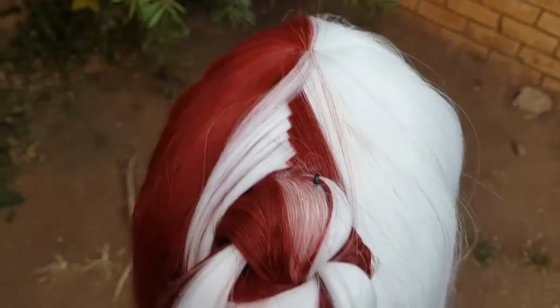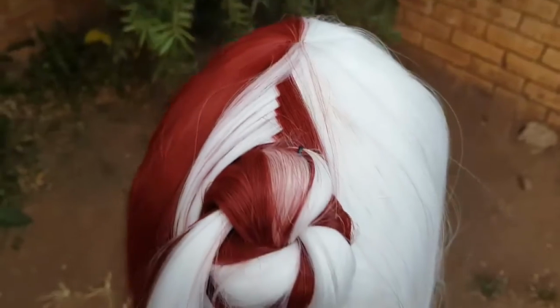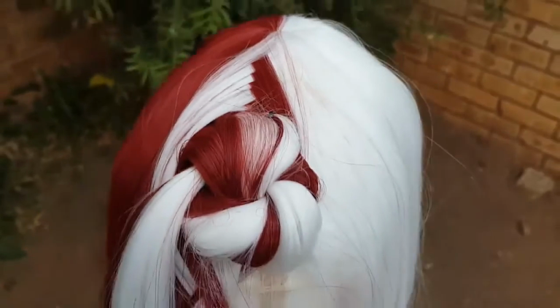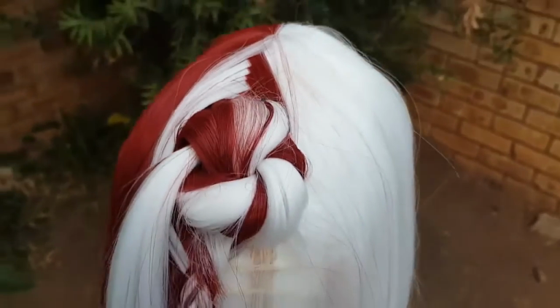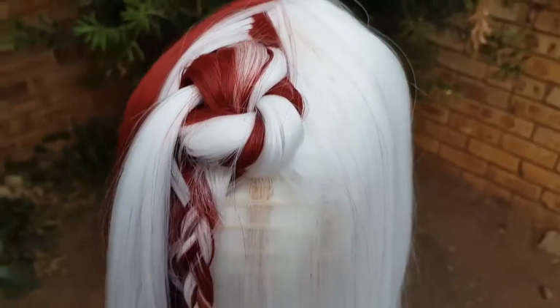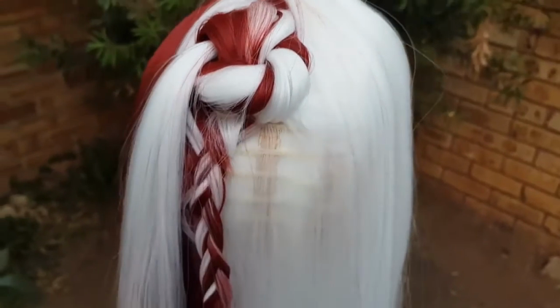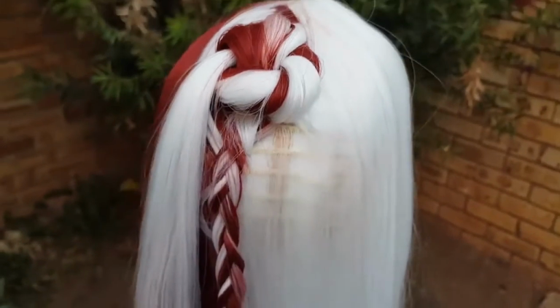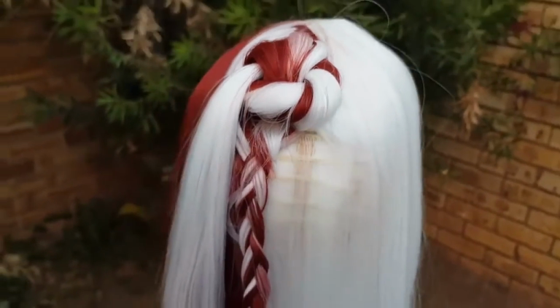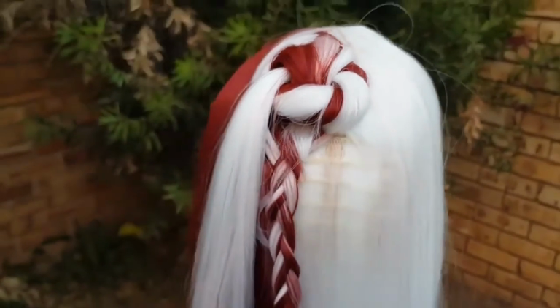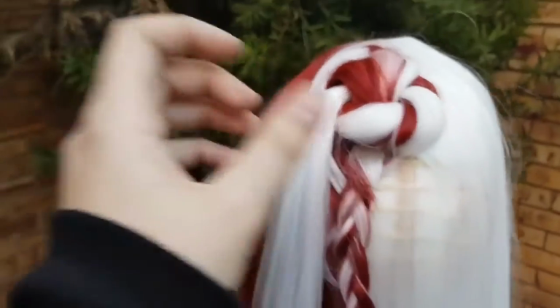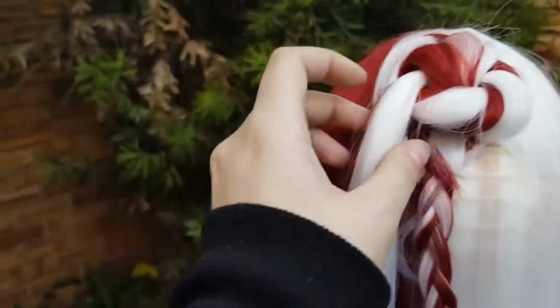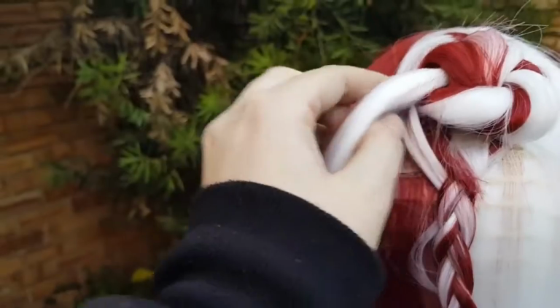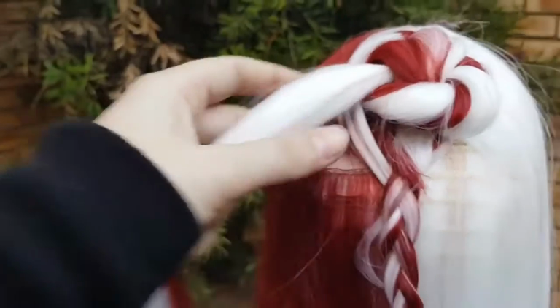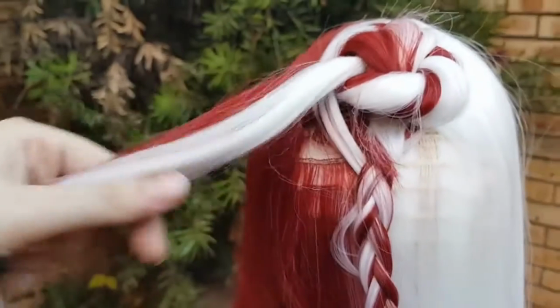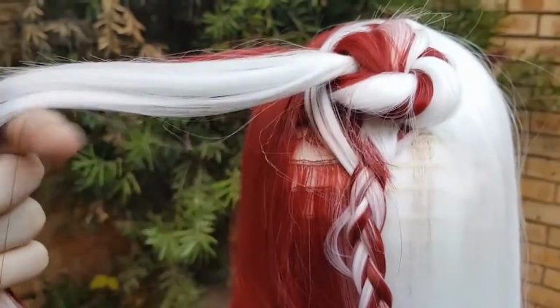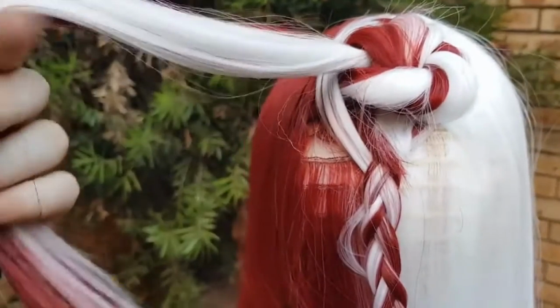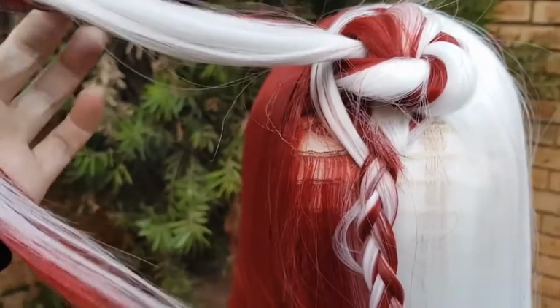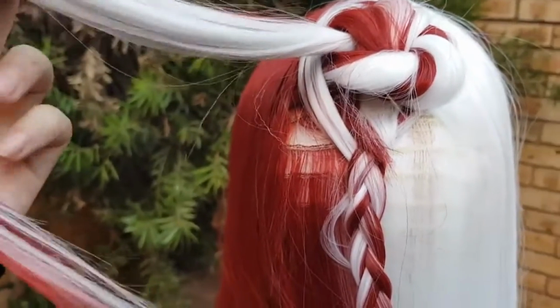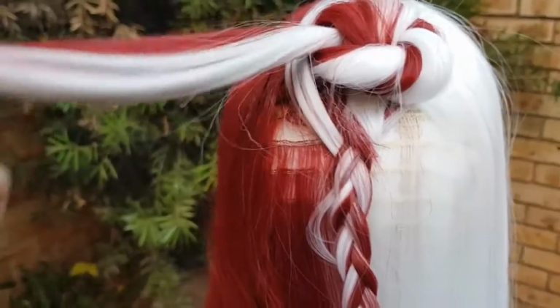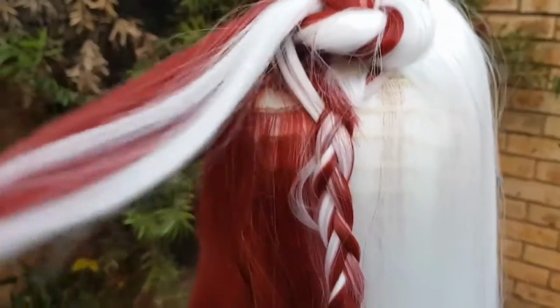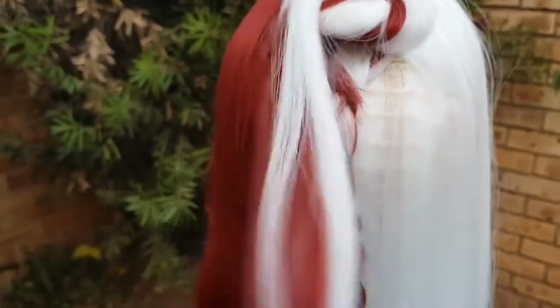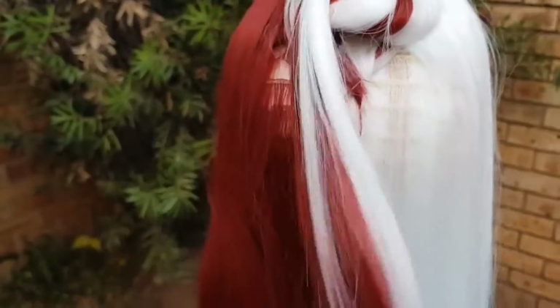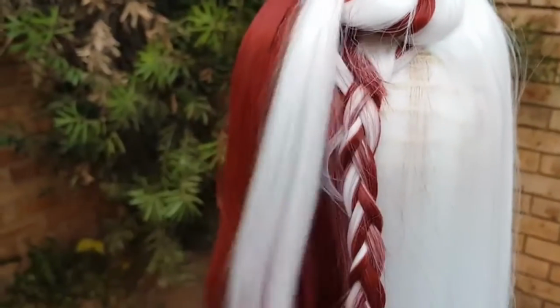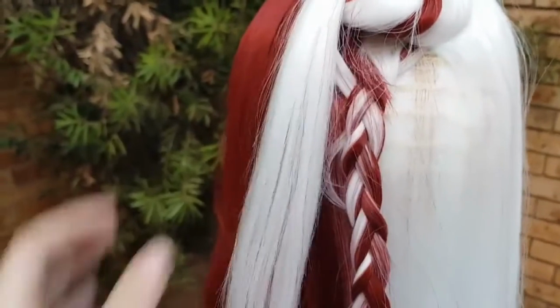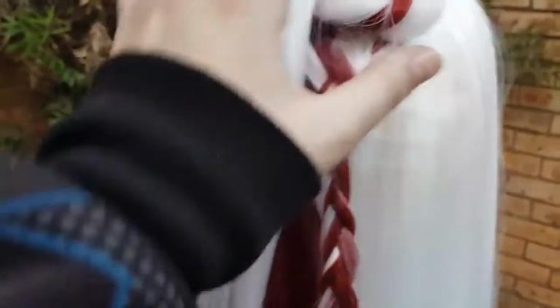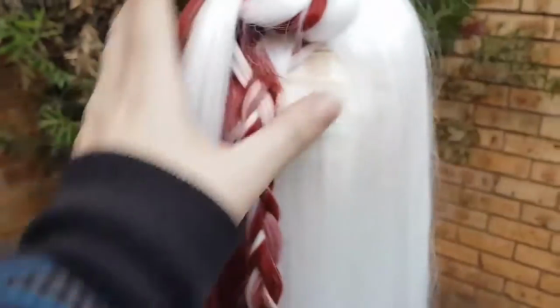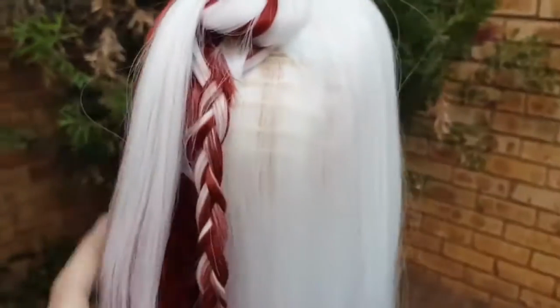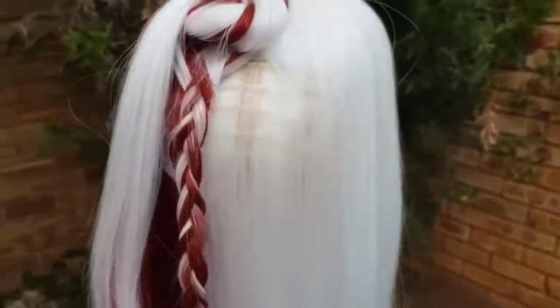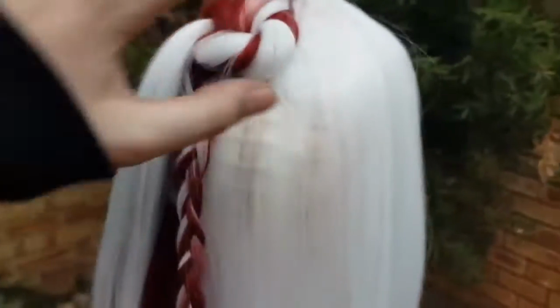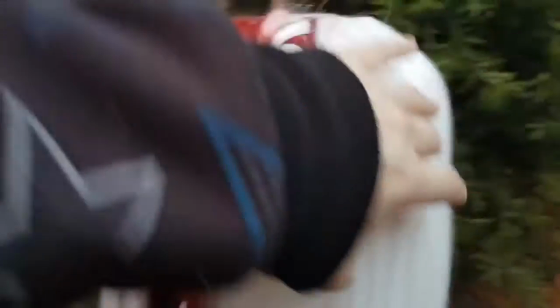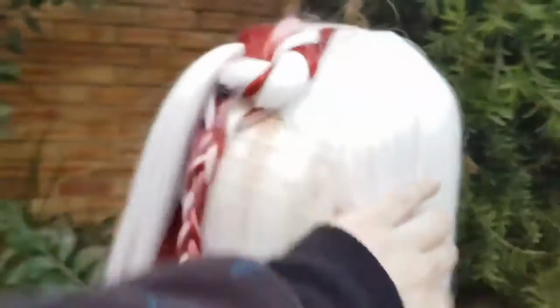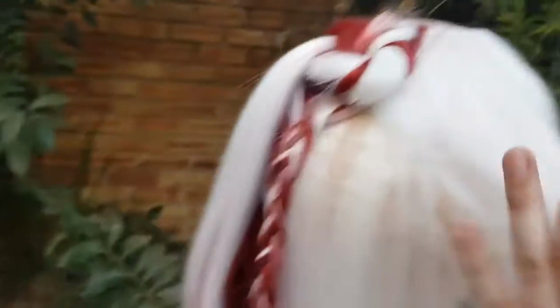That being said, the wefts on either side can be visible when you tie it up, especially the white side. The wefts are slightly visible on the white side, as is the case with most white wigs.